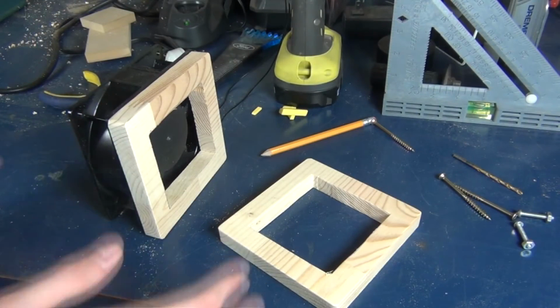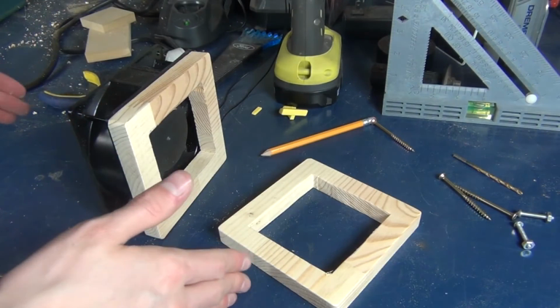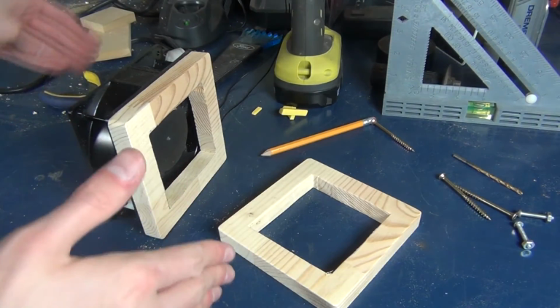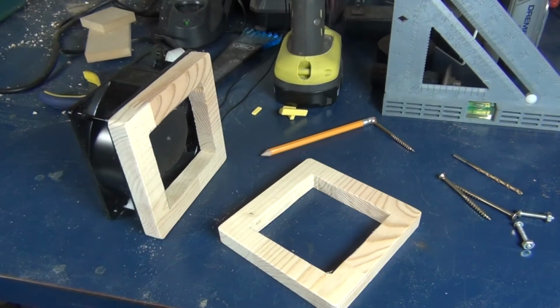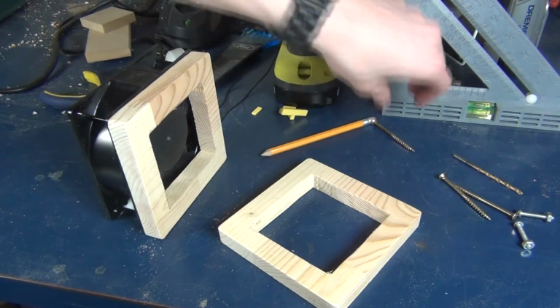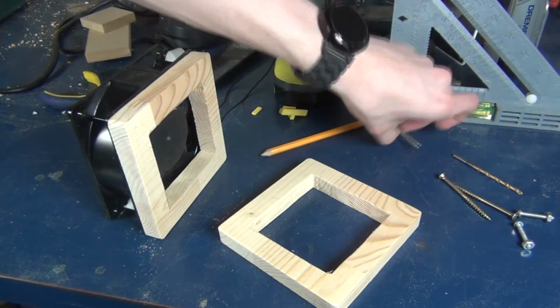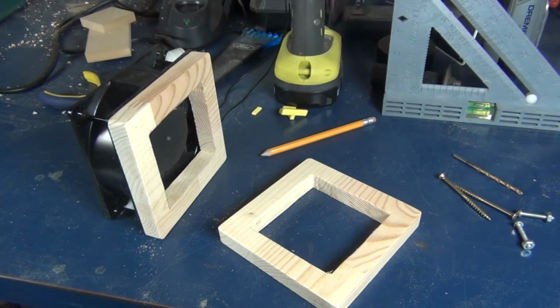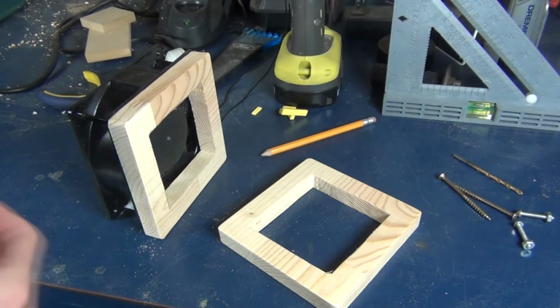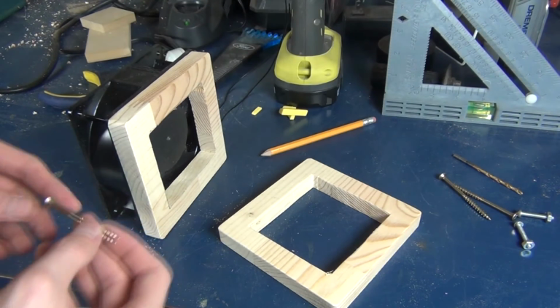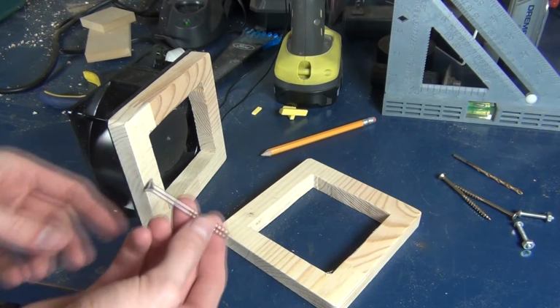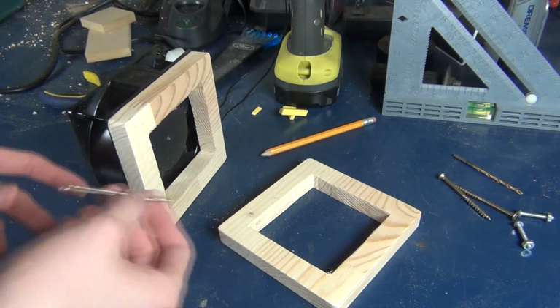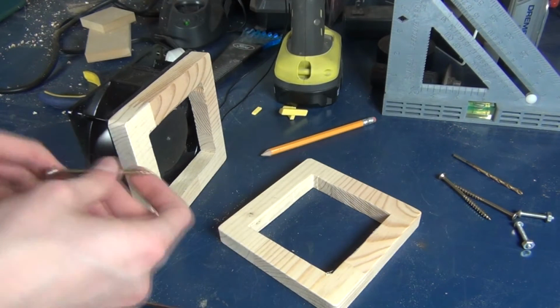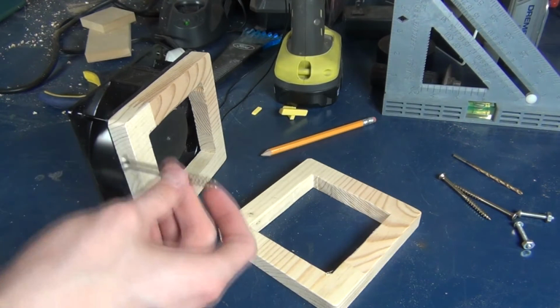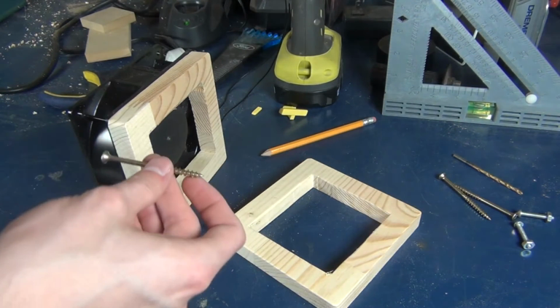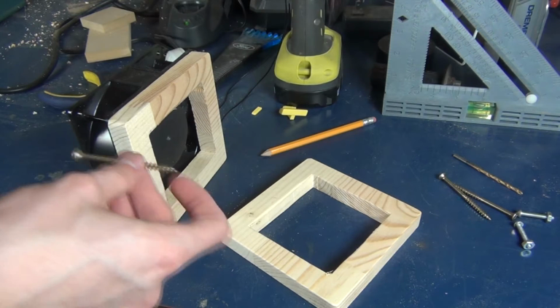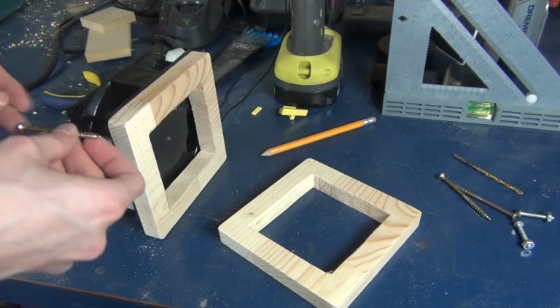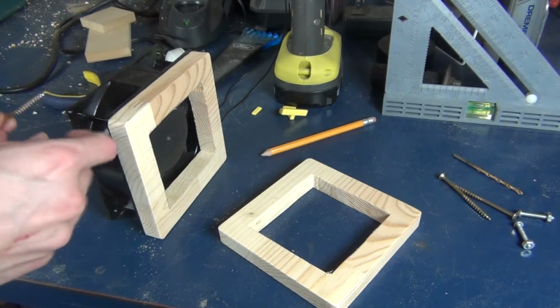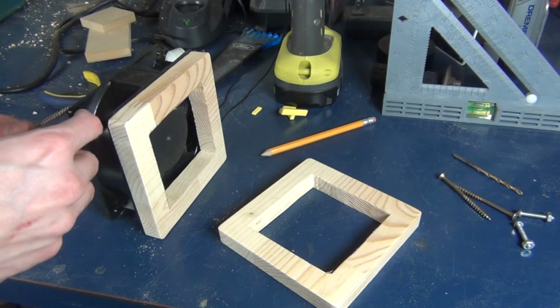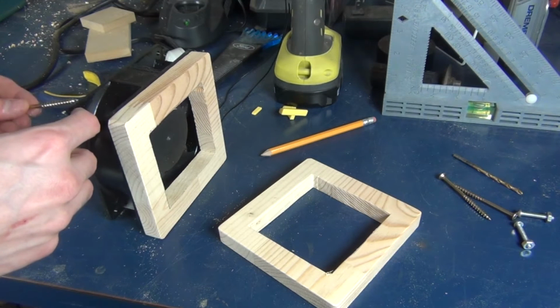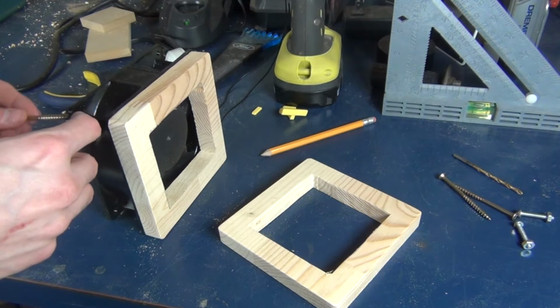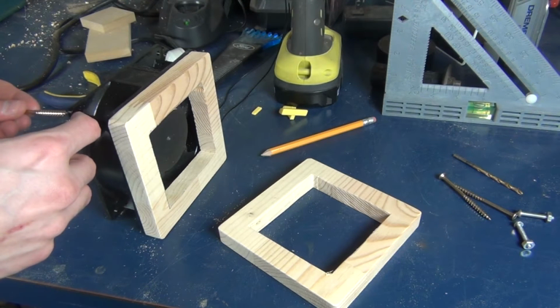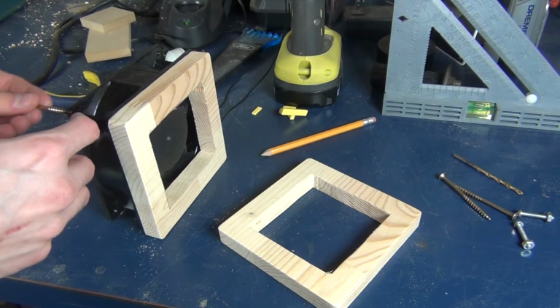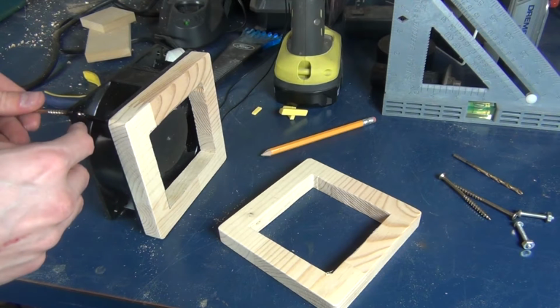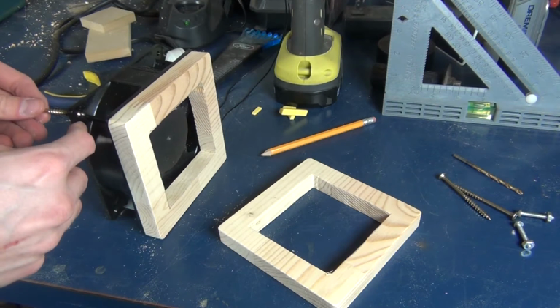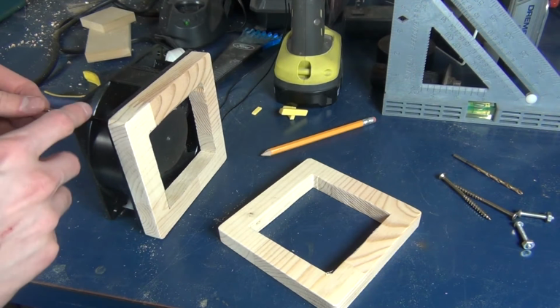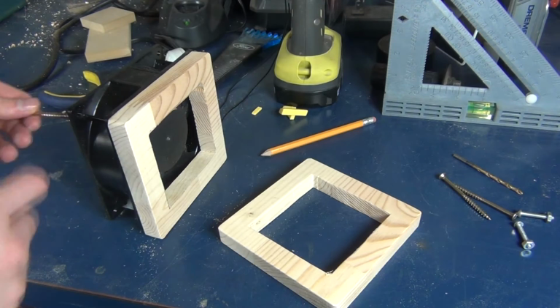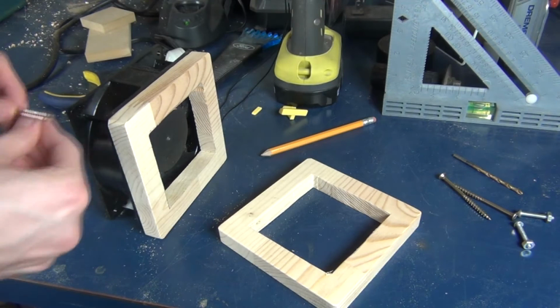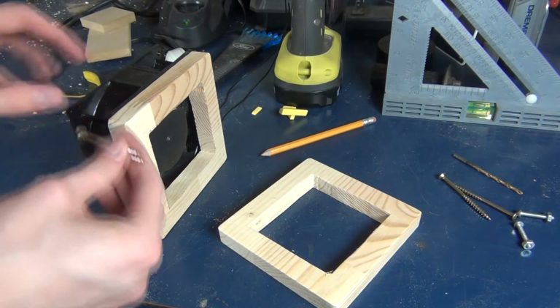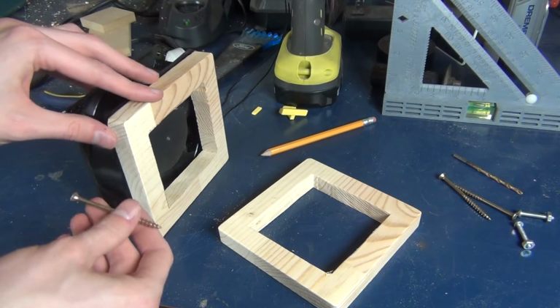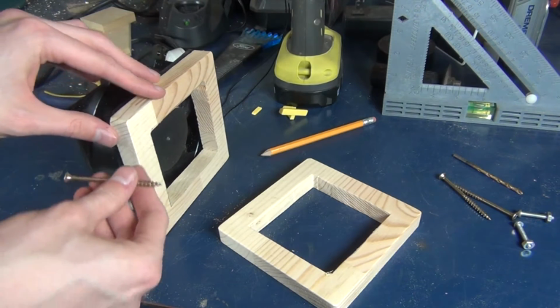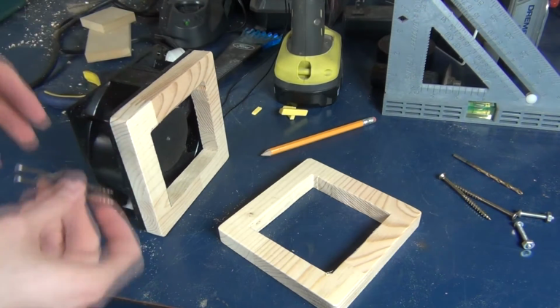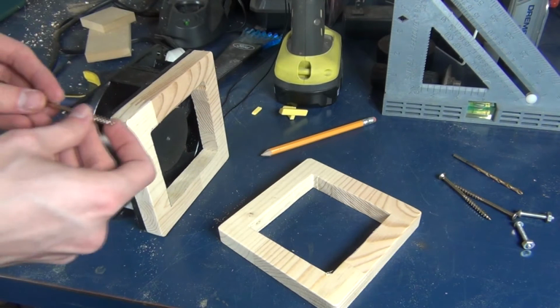Now I need some way to assemble this all. I'm thinking of using these screws. They're a bit too long and they're wider than the holes in the fan, which is unfortunate, so I might have to widen those holes.